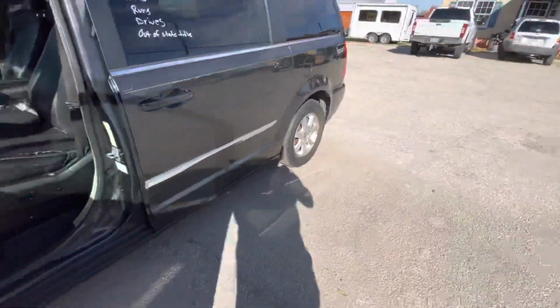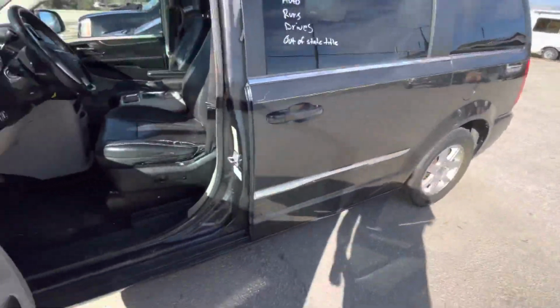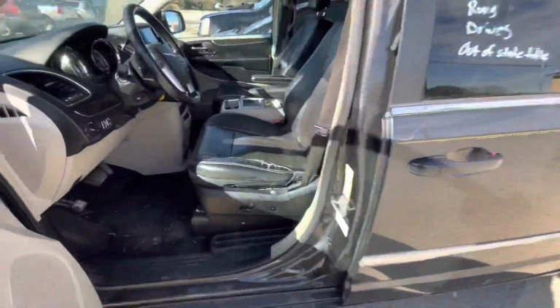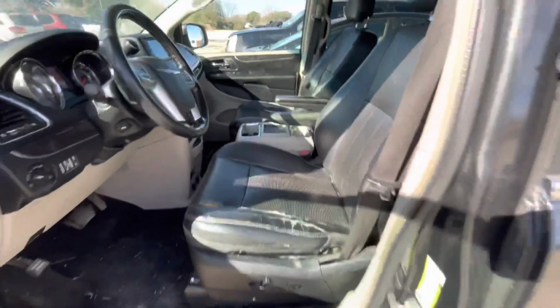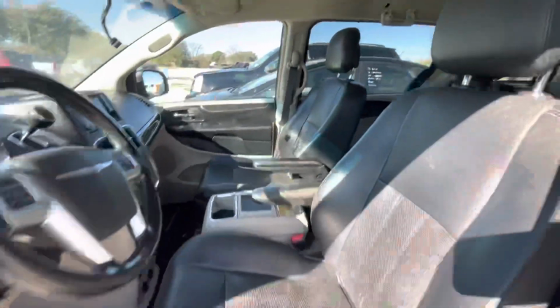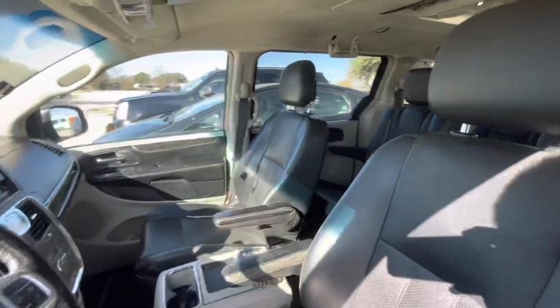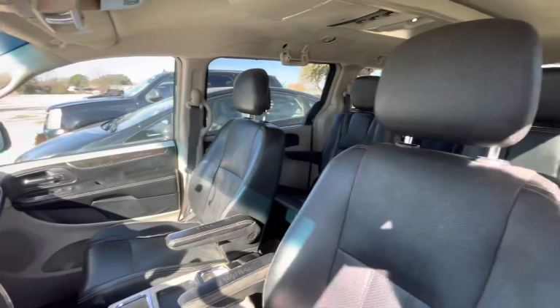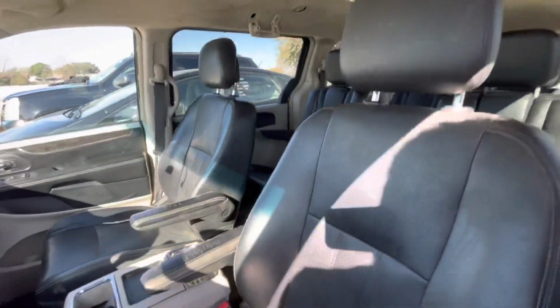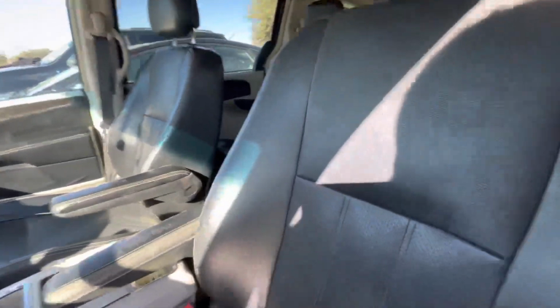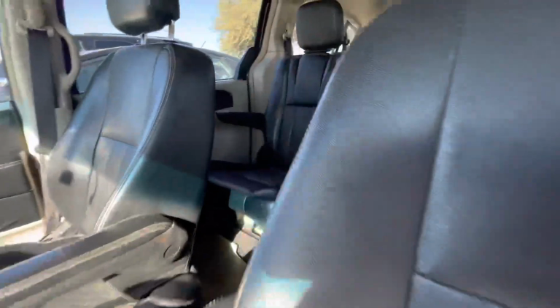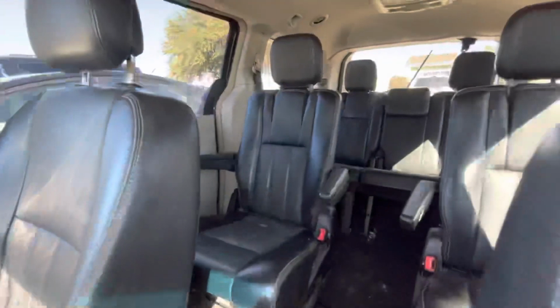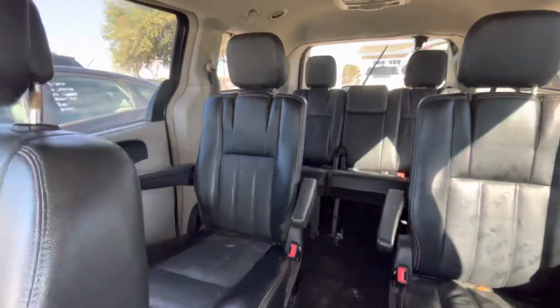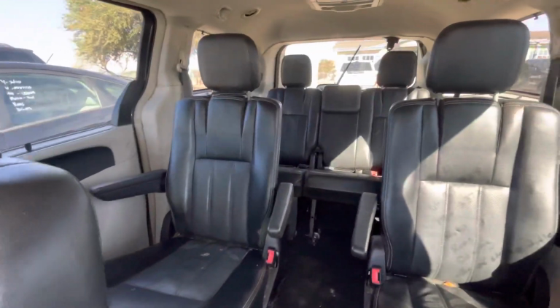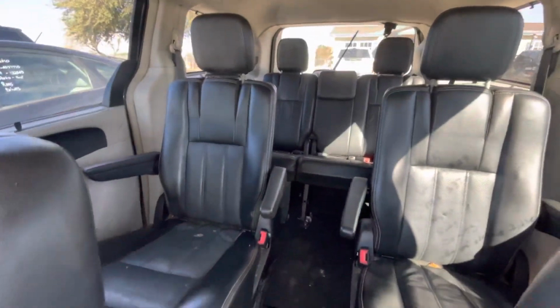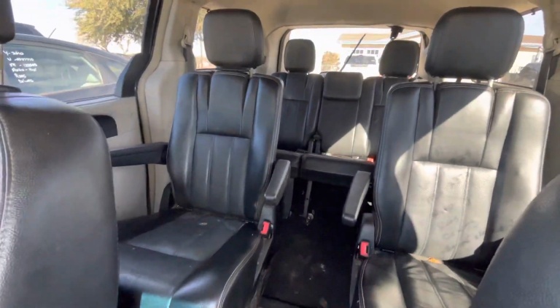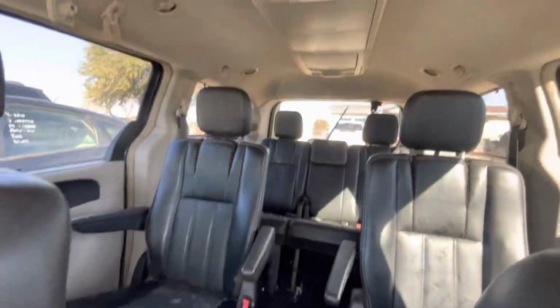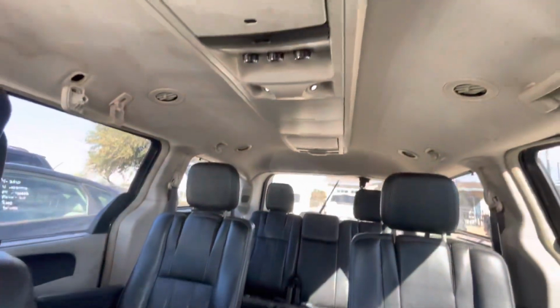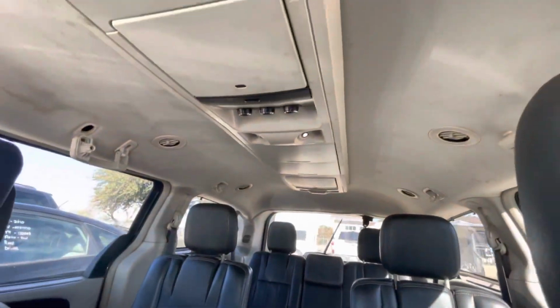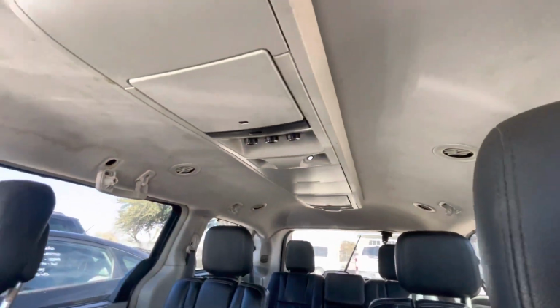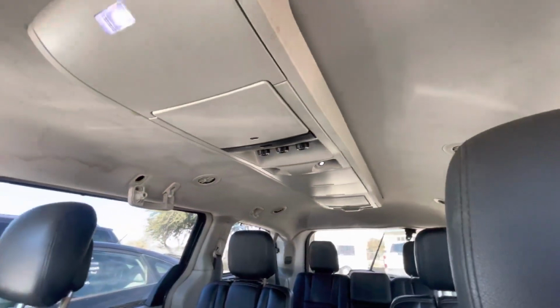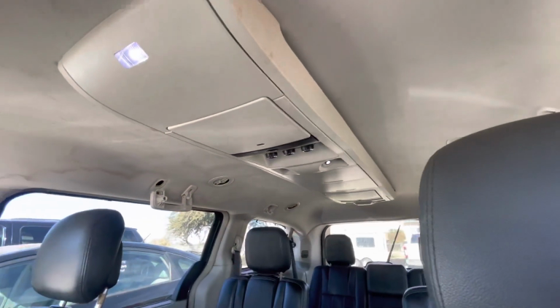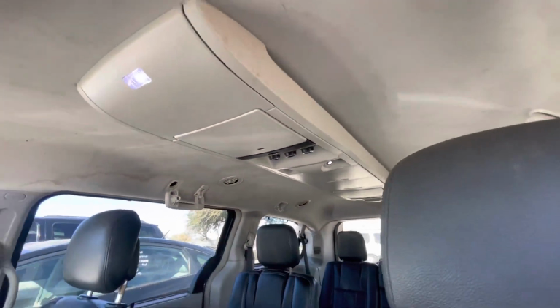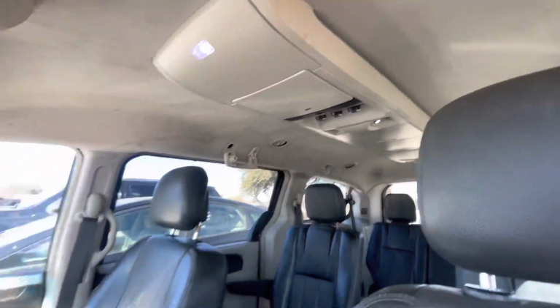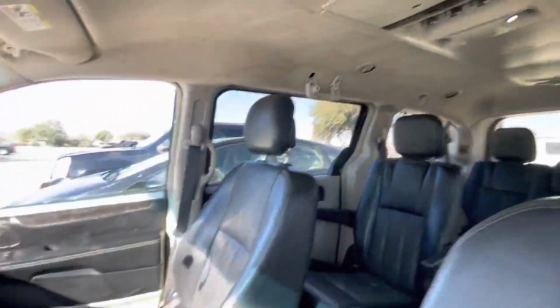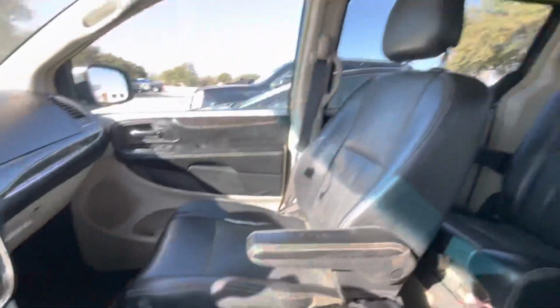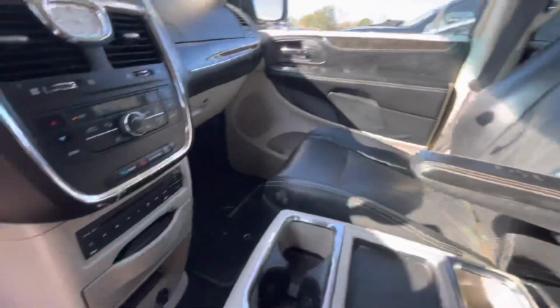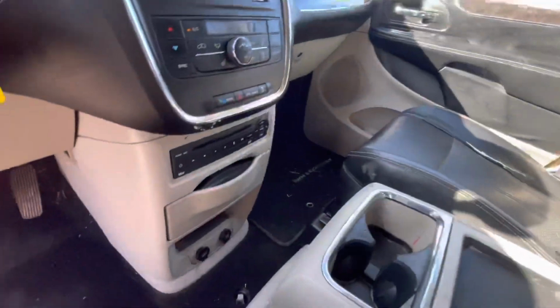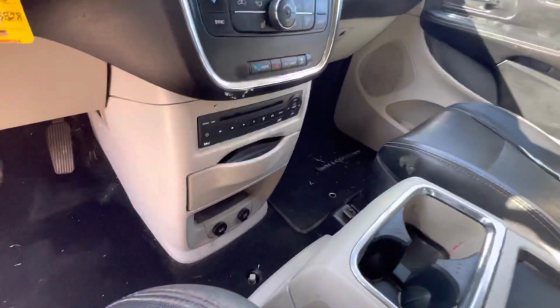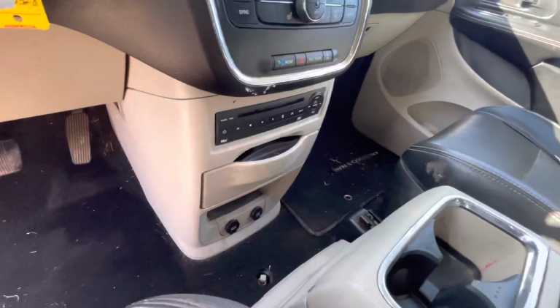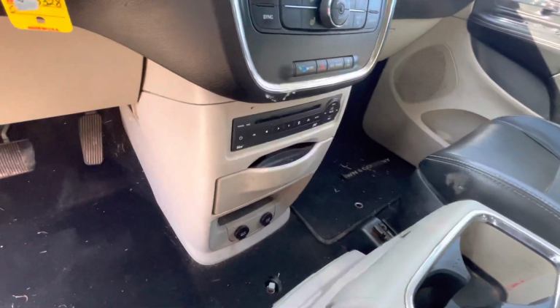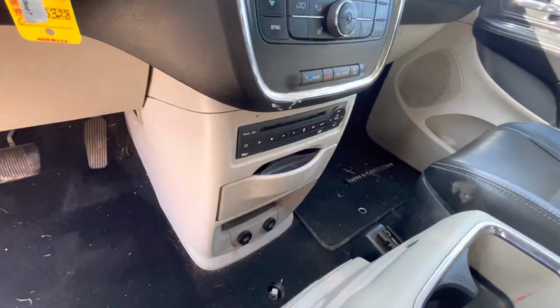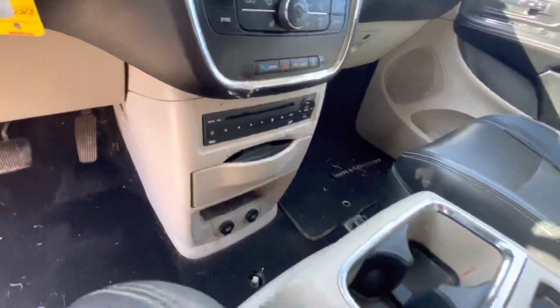On the interior we have black leather, three rows of seats, overhead center console, and a DVD player right there.